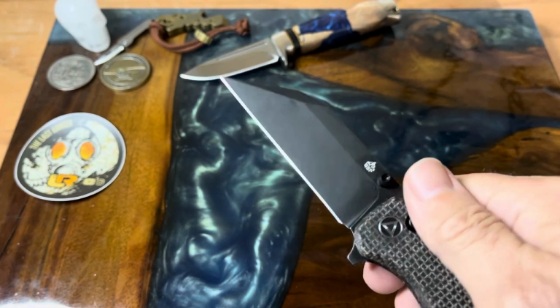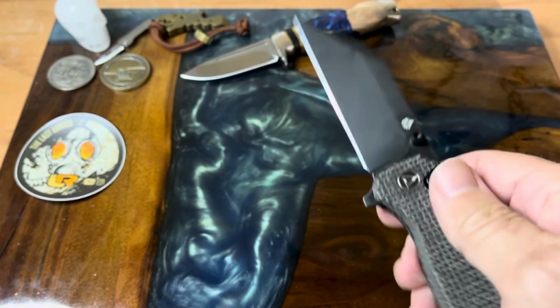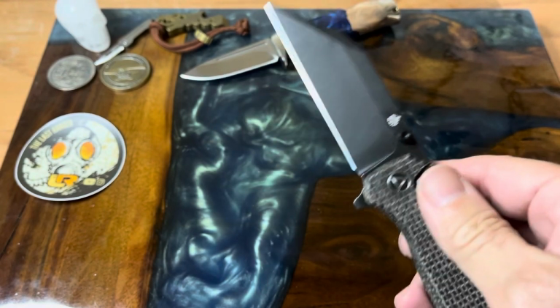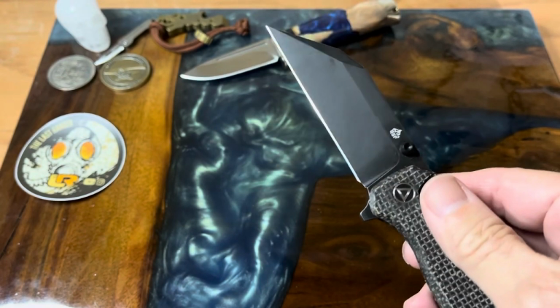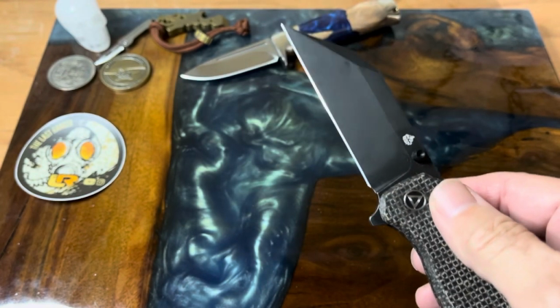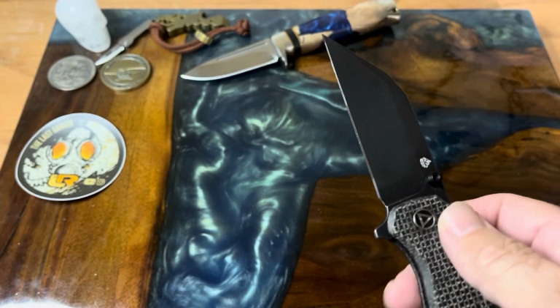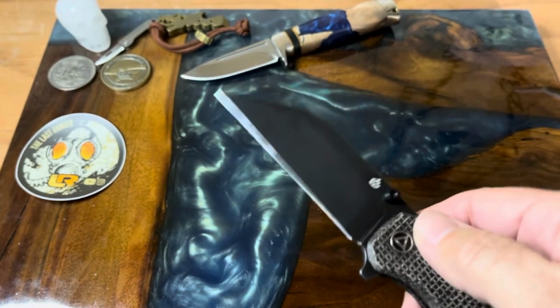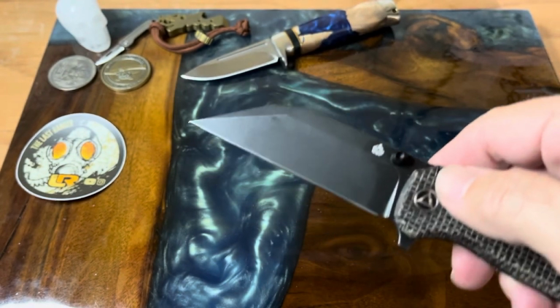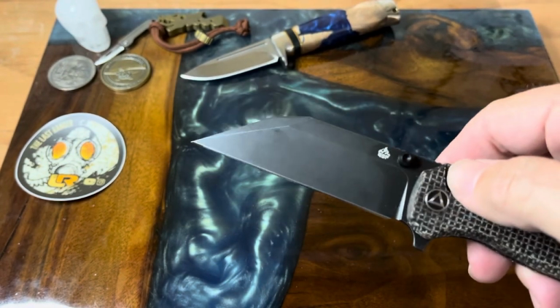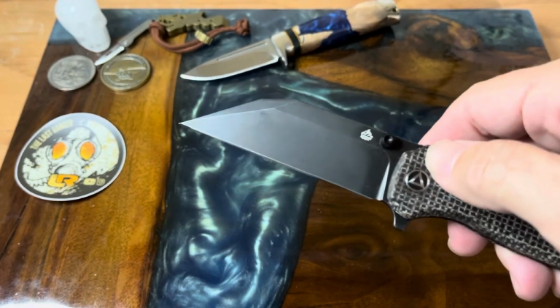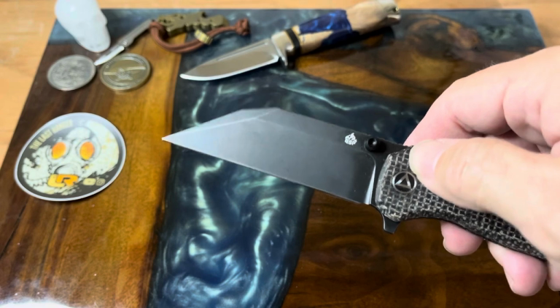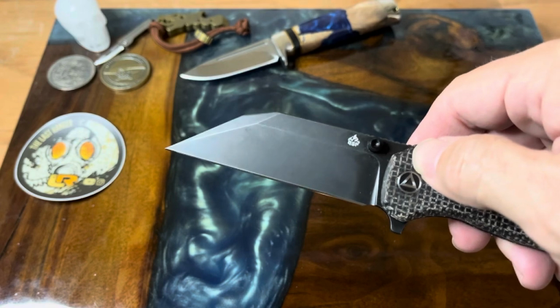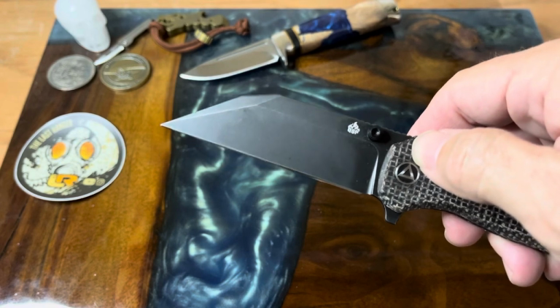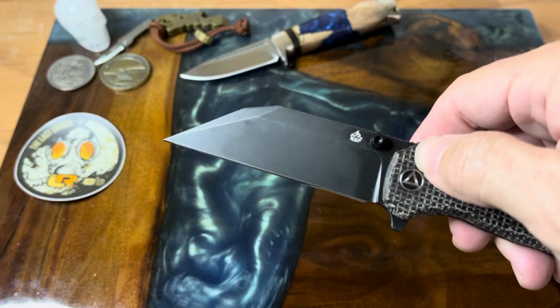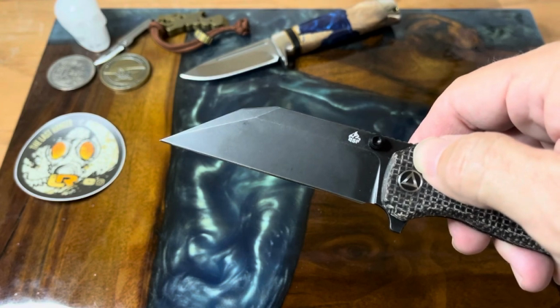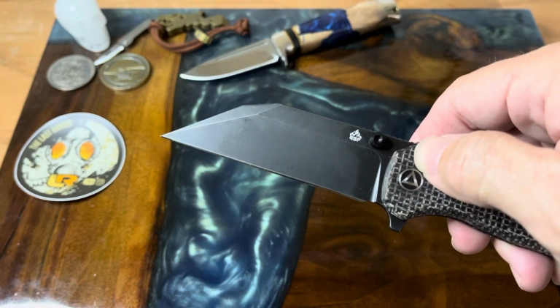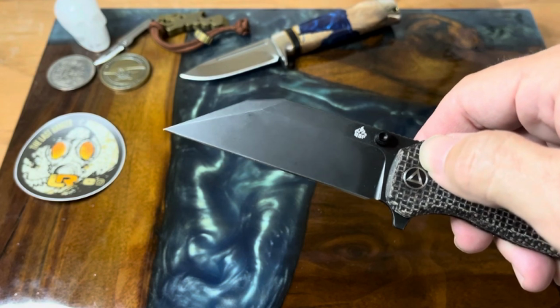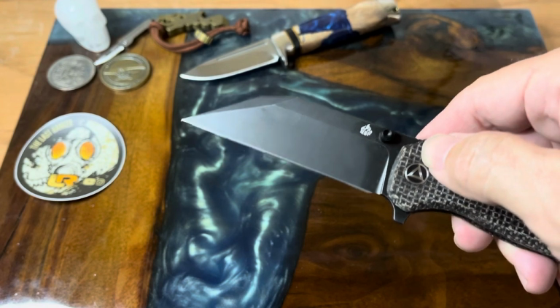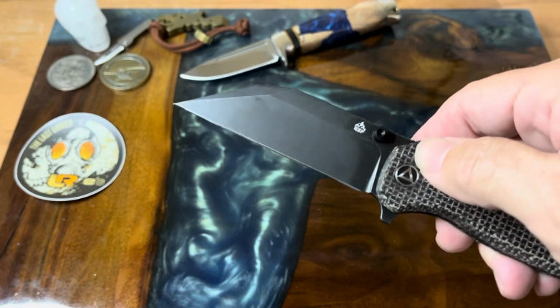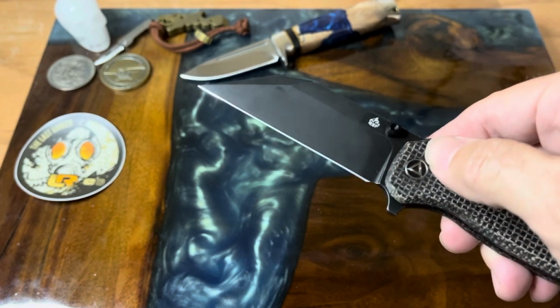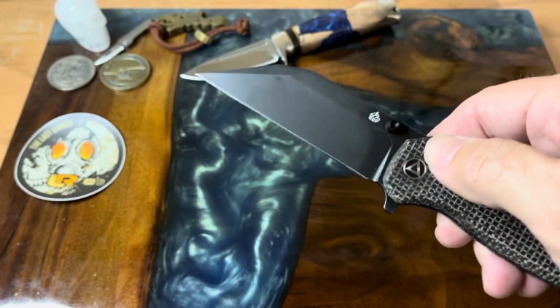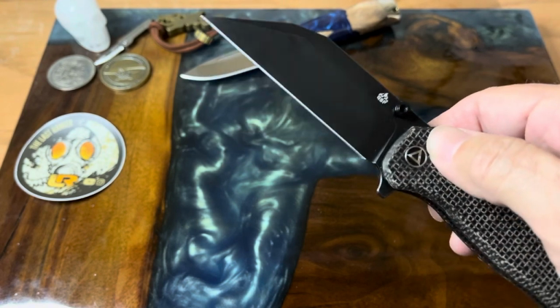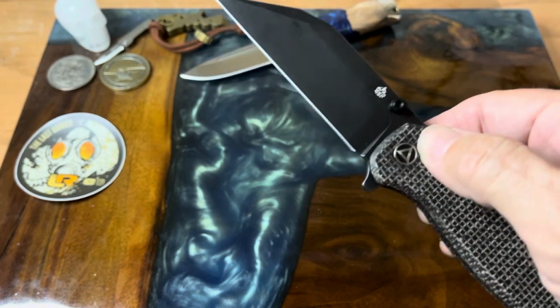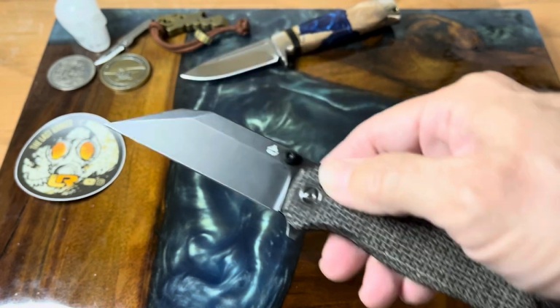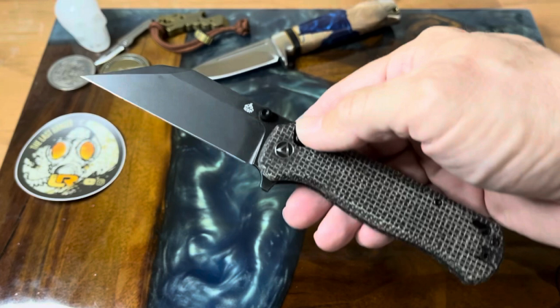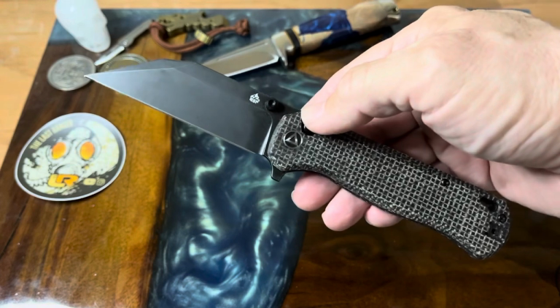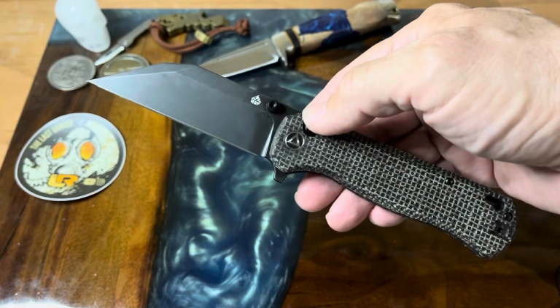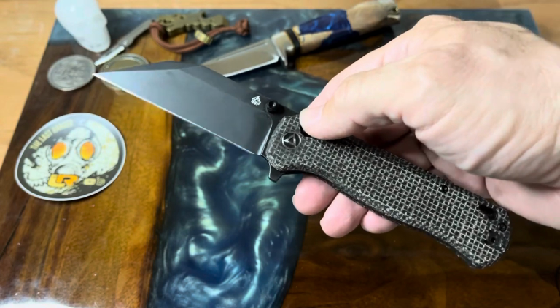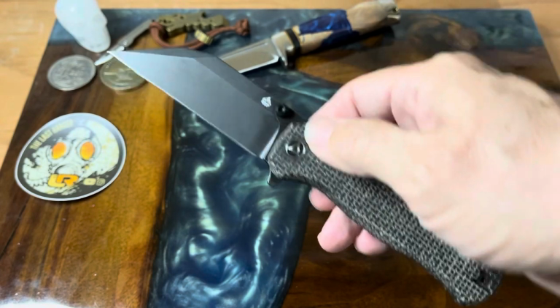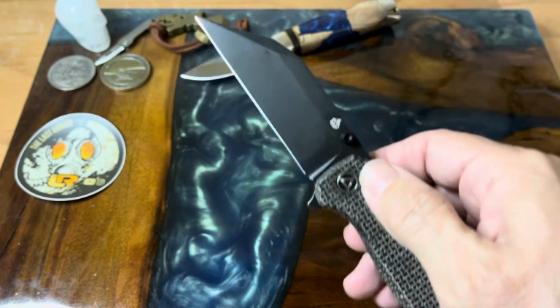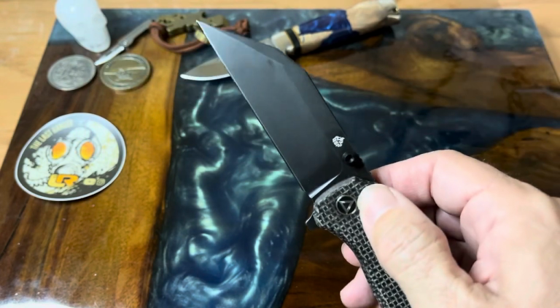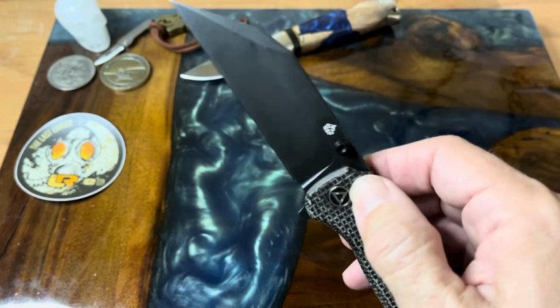Very nice black wash on the blade — I like black washed blades, they're pretty cool. The blade comes in at 3.6 inches and you're looking at an 8.1-inch overall length.